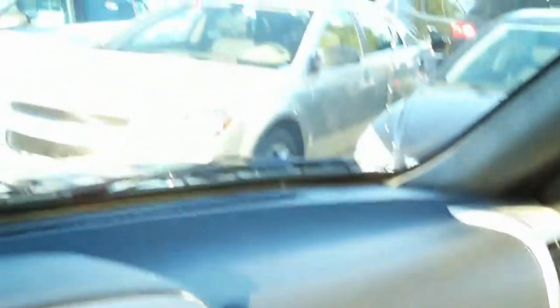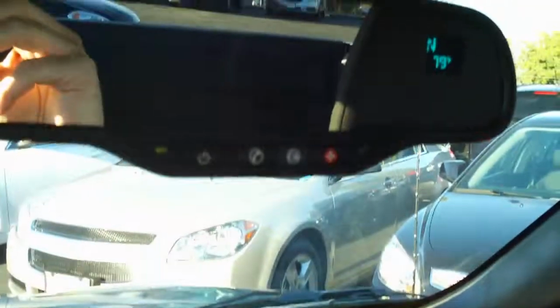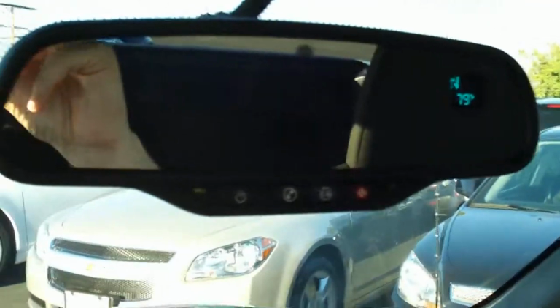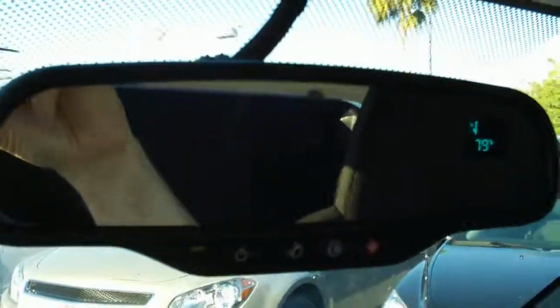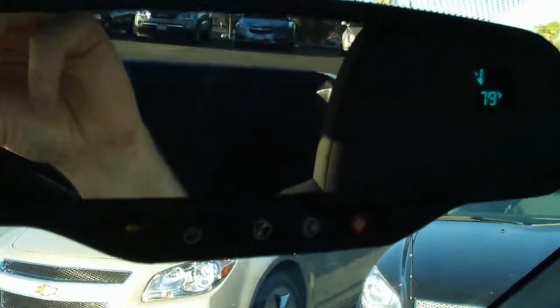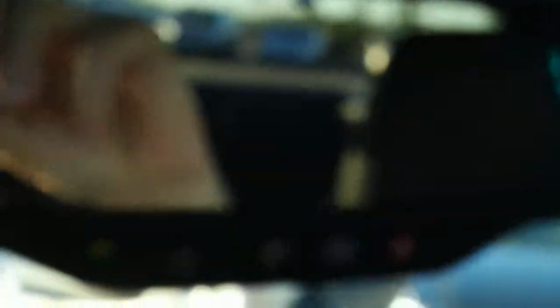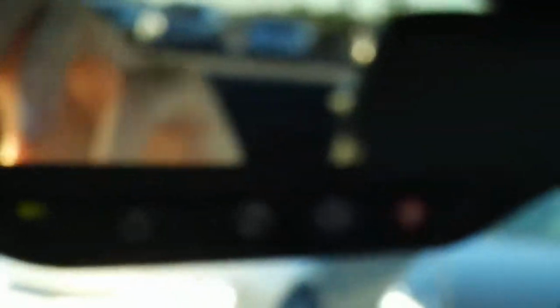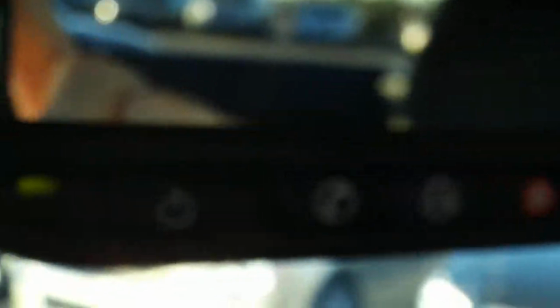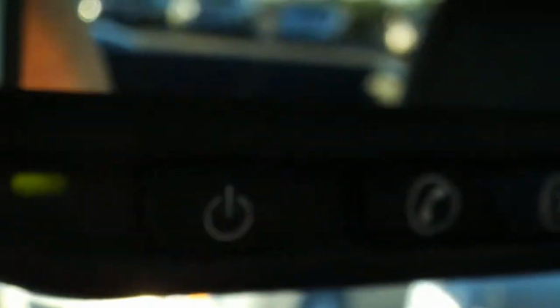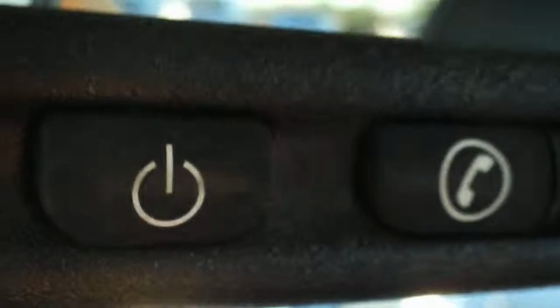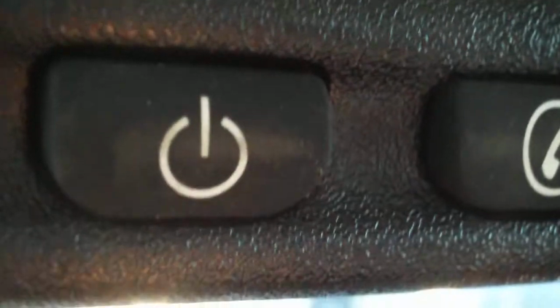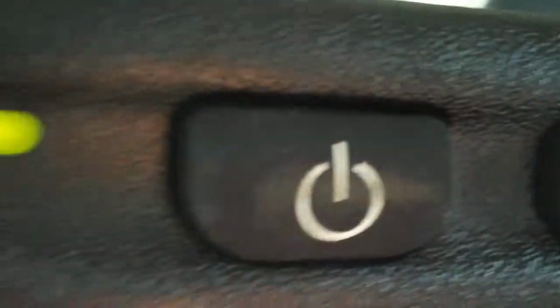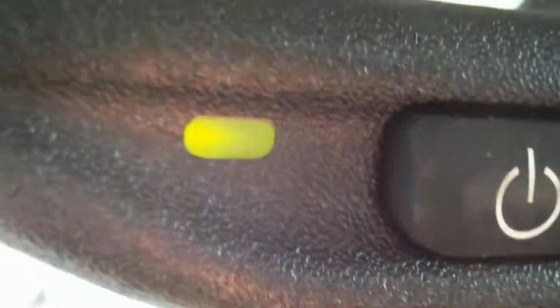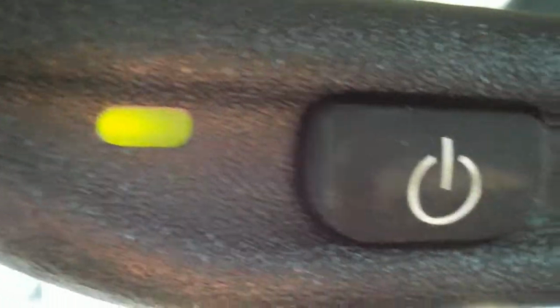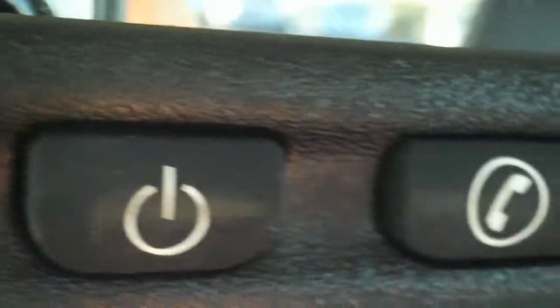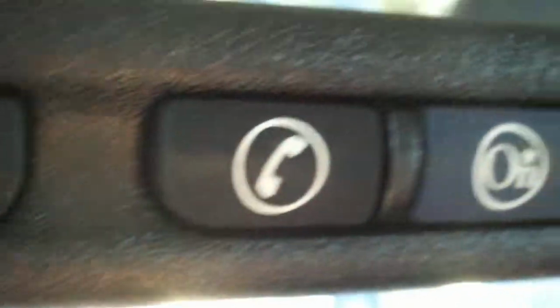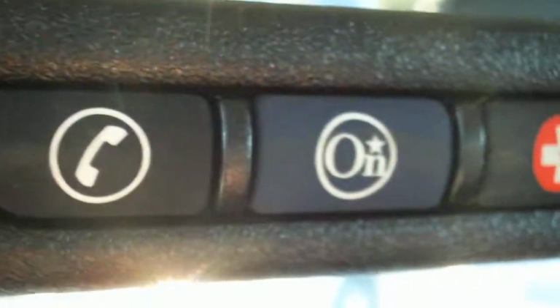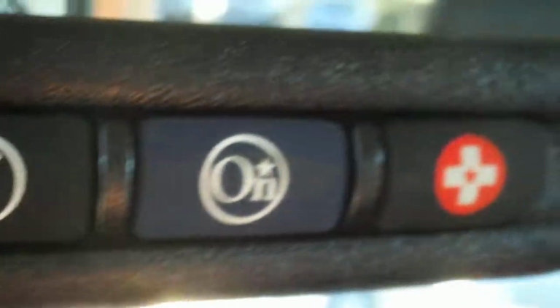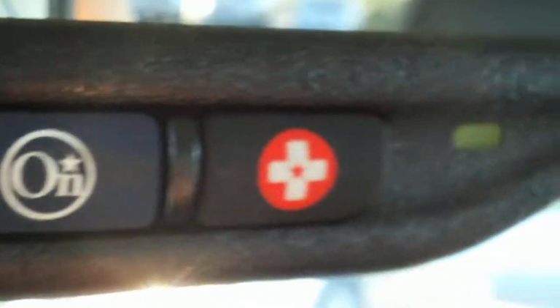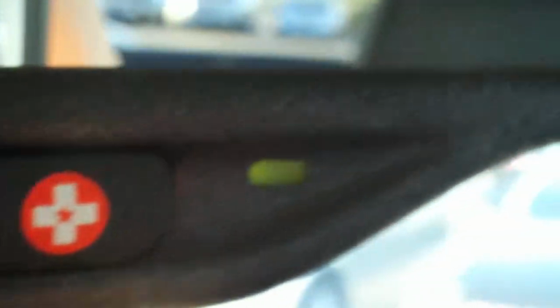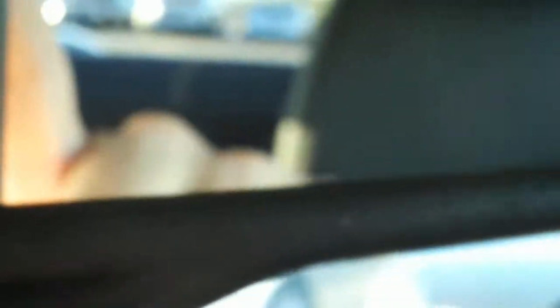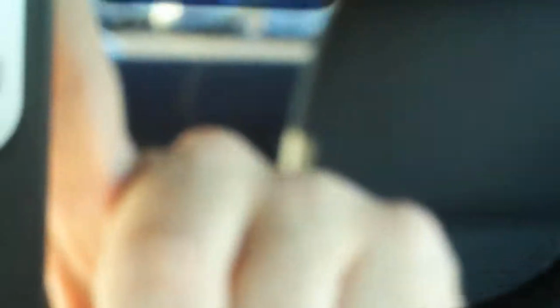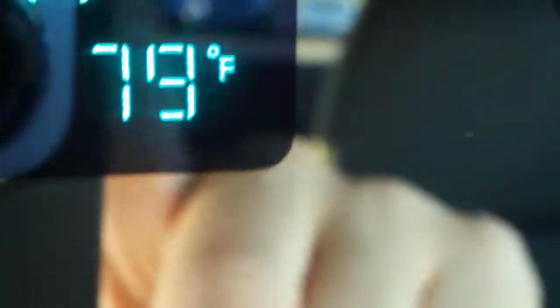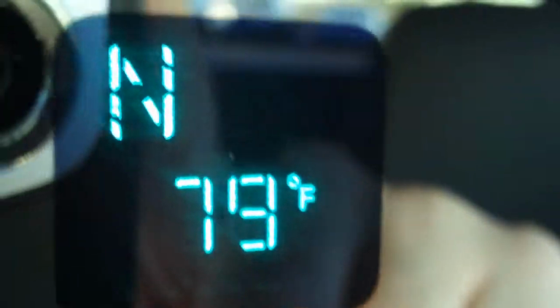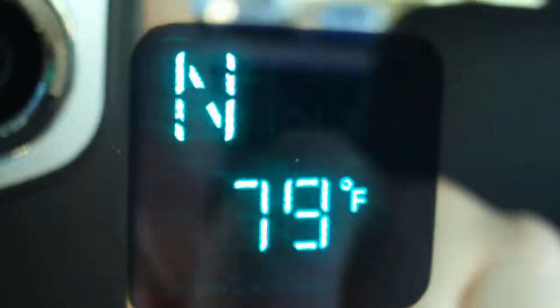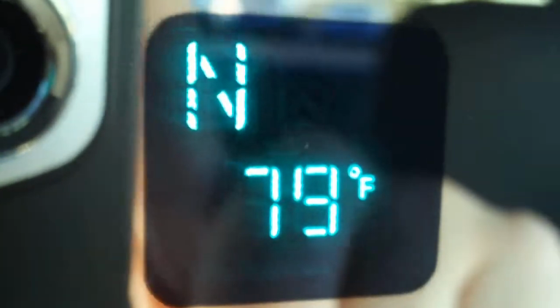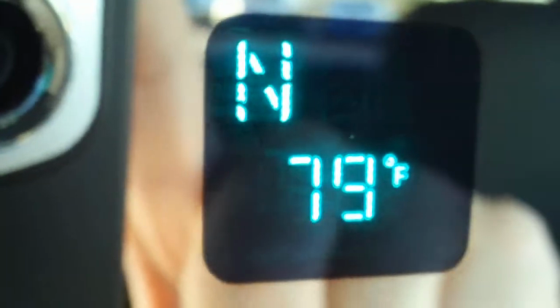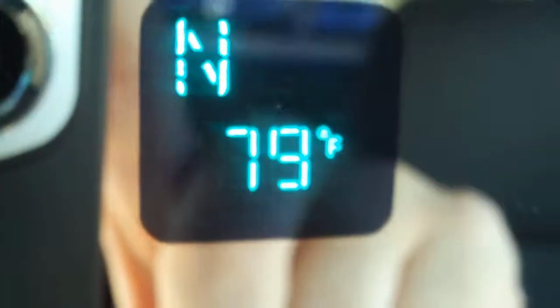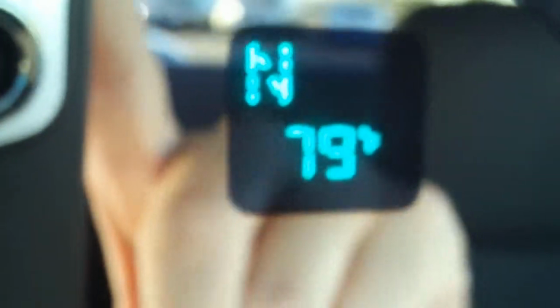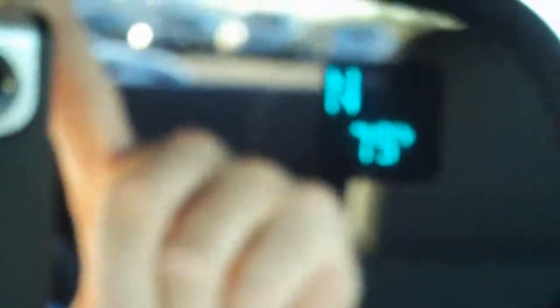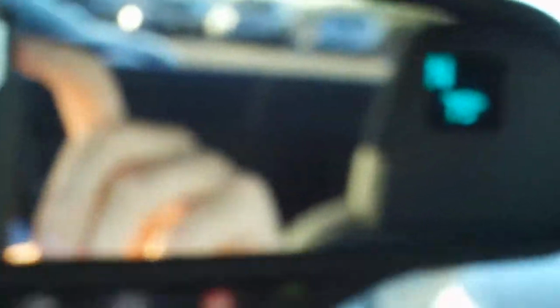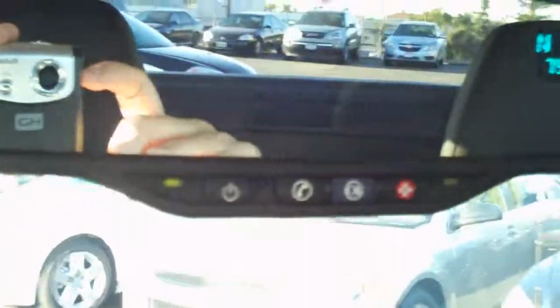Up on the mirror, this vehicle has OnStar integrated, along with the temperature and compass display integrated into the mirror.